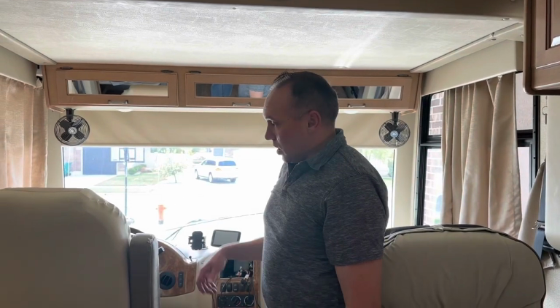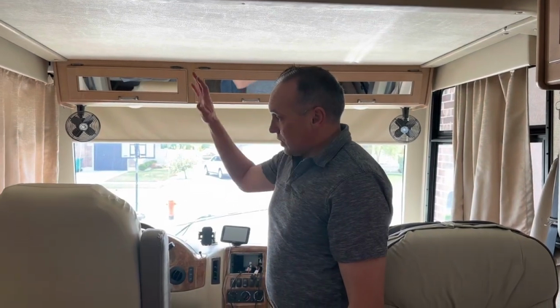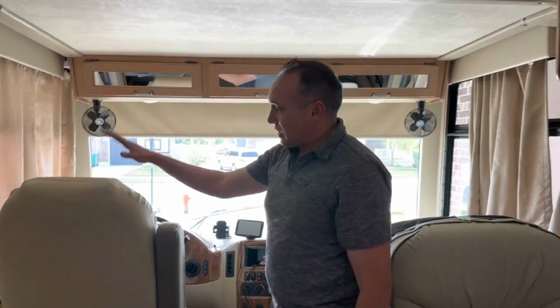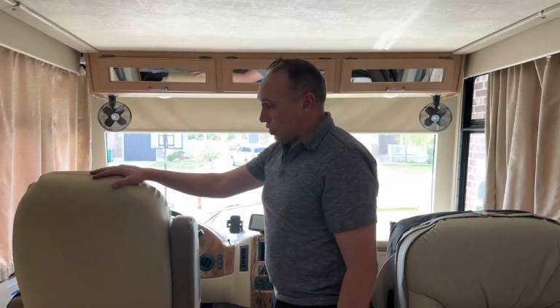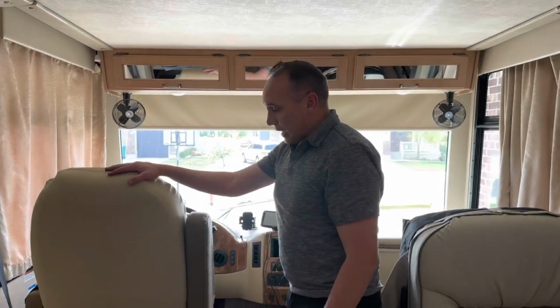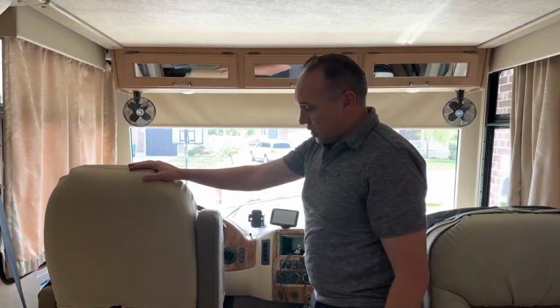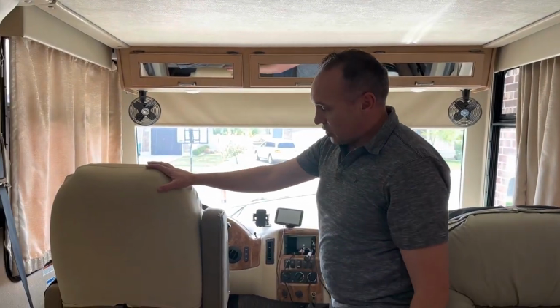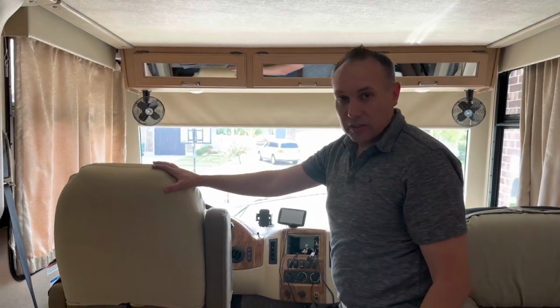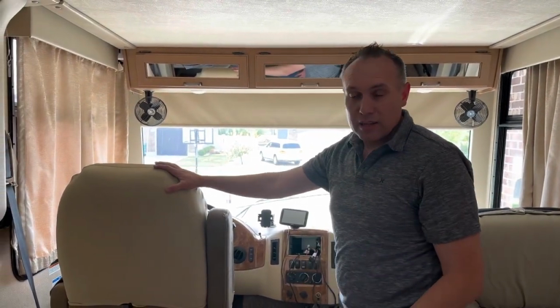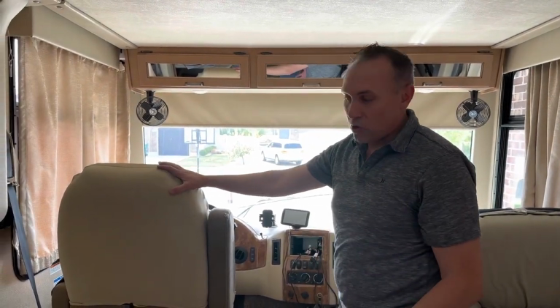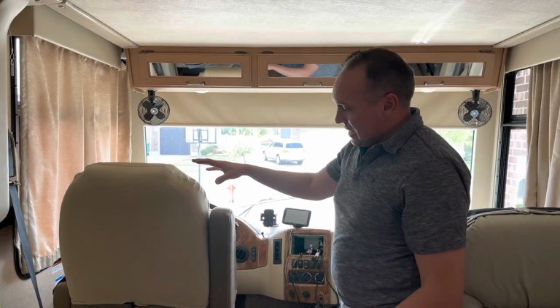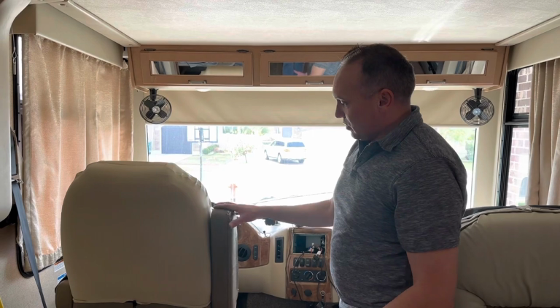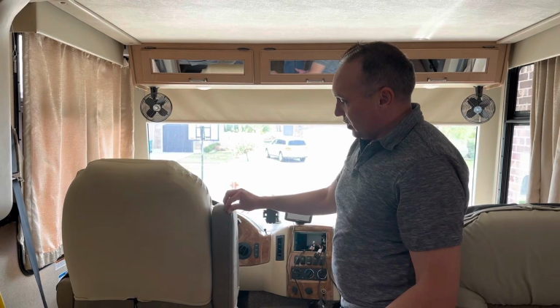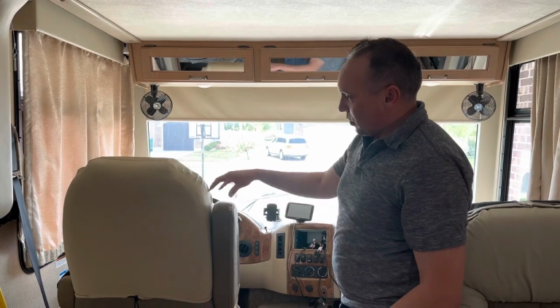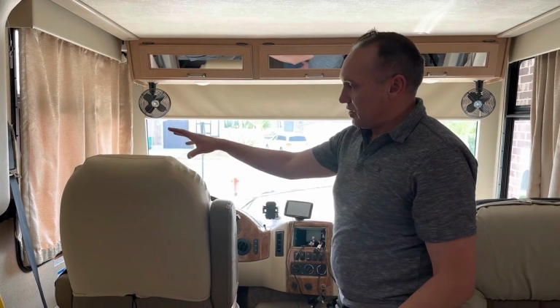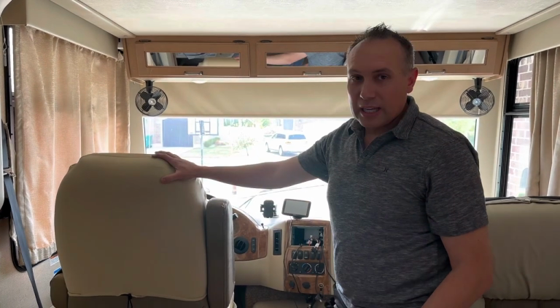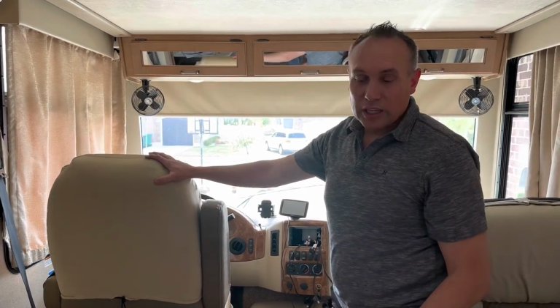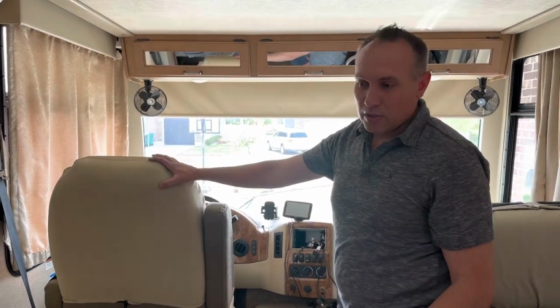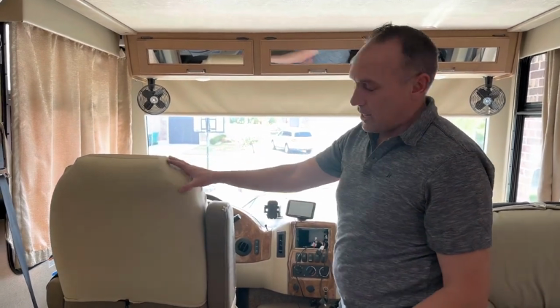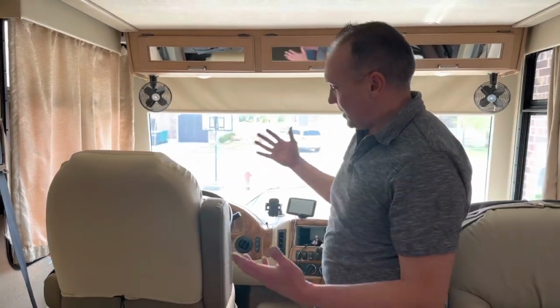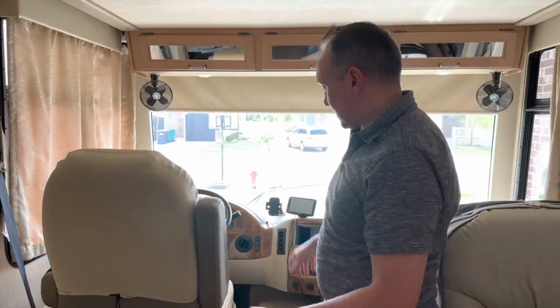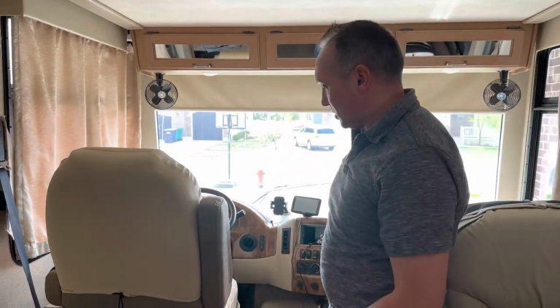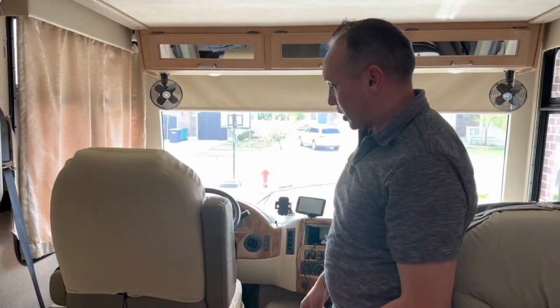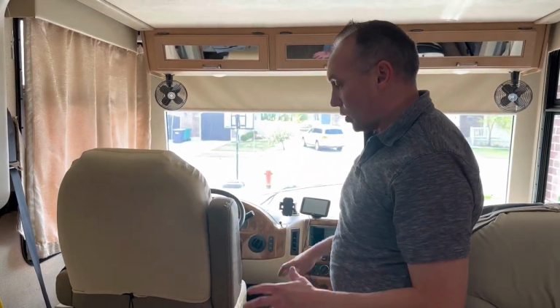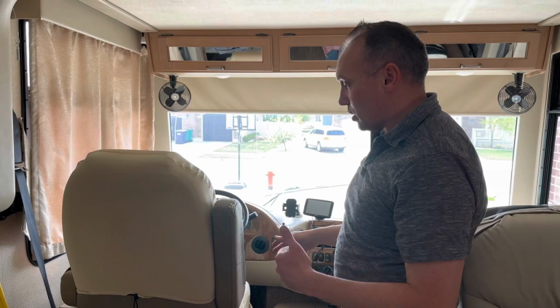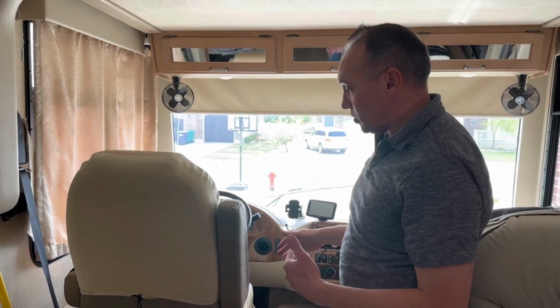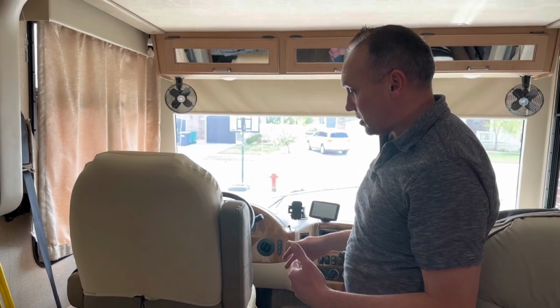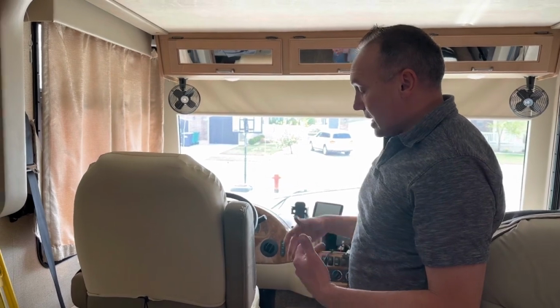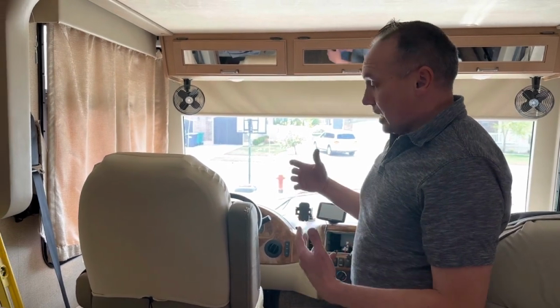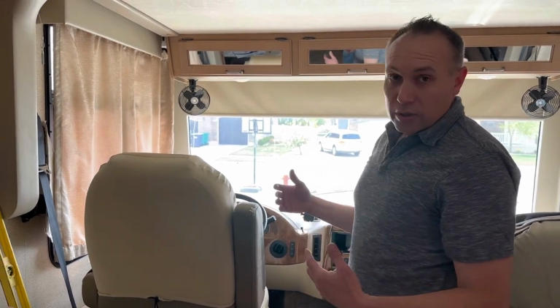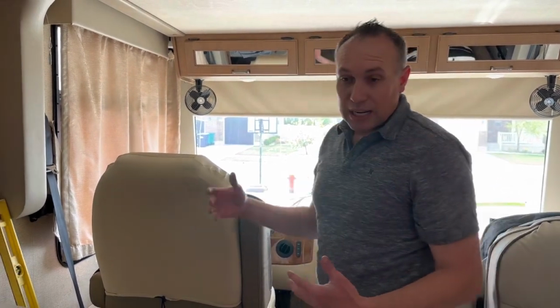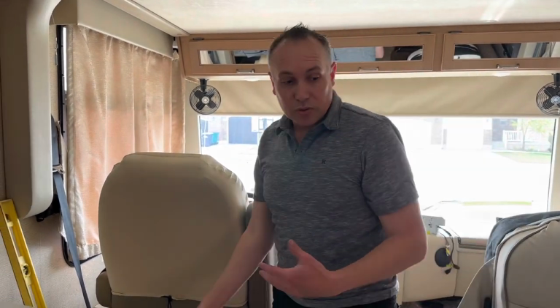We're replacing these RV captain's chairs in this Class A motorhome. These things are all peeling up. I put these really ghetto looking covers on it and it still doesn't look very good. So I ordered new seats and now I'm just taking out the old seats.